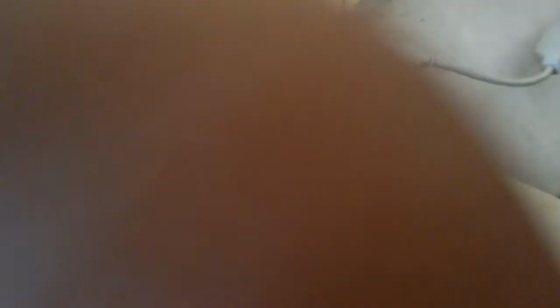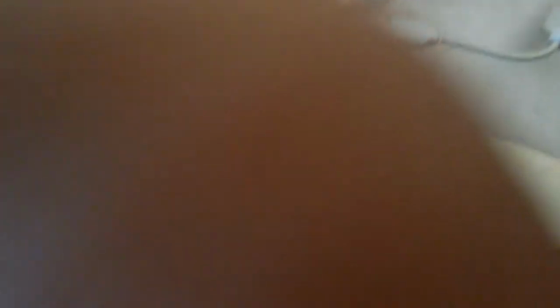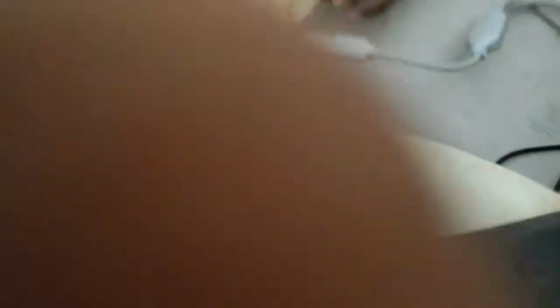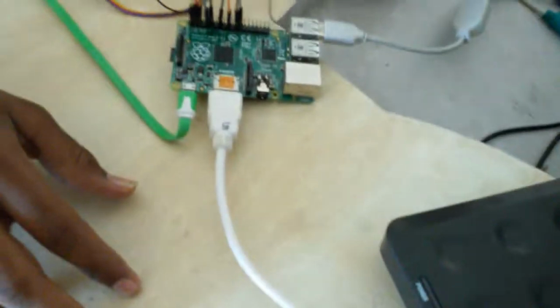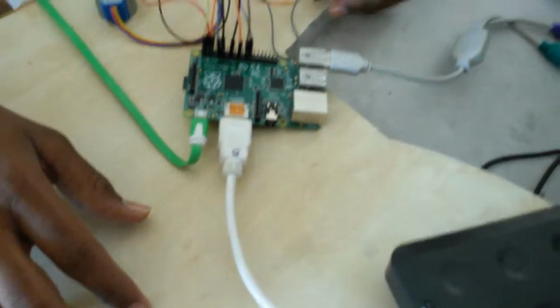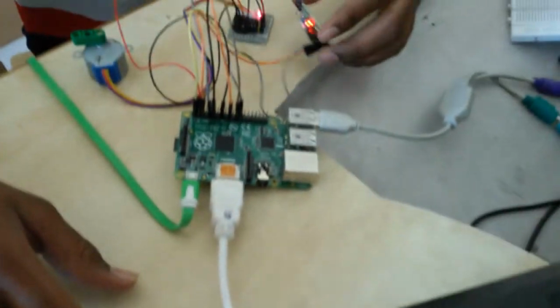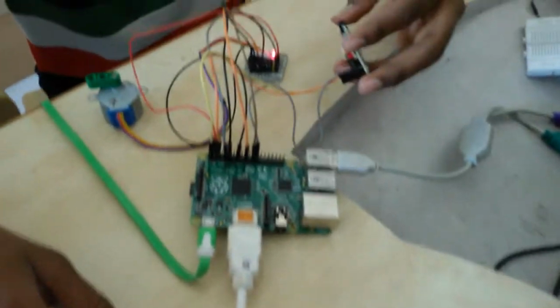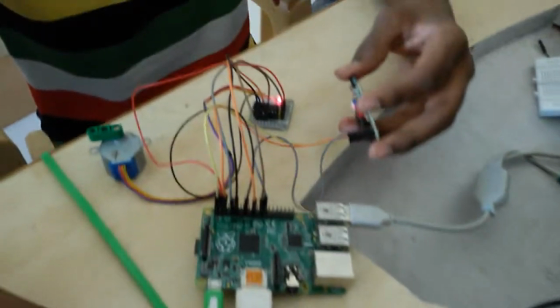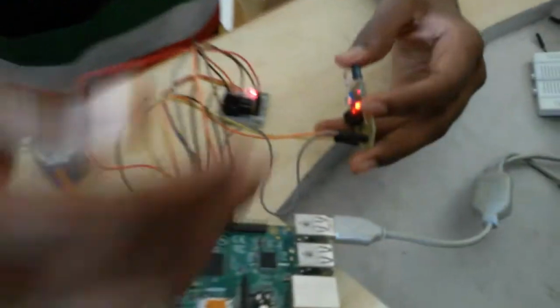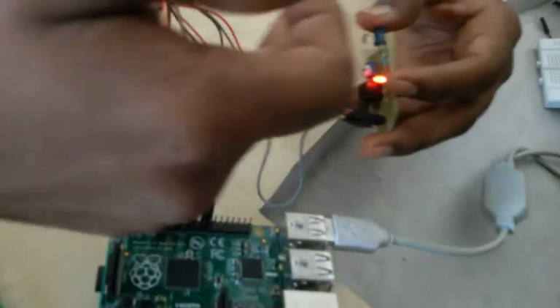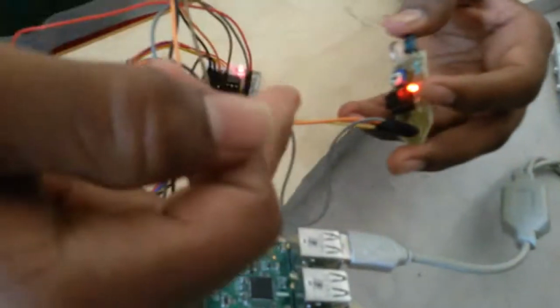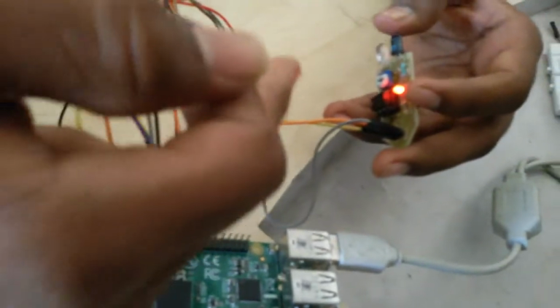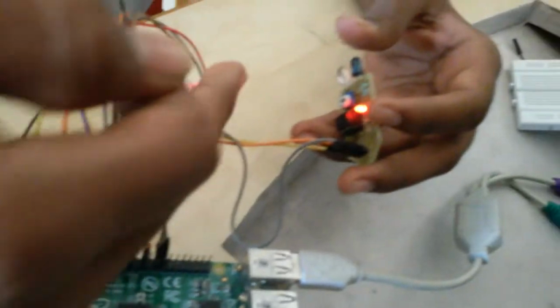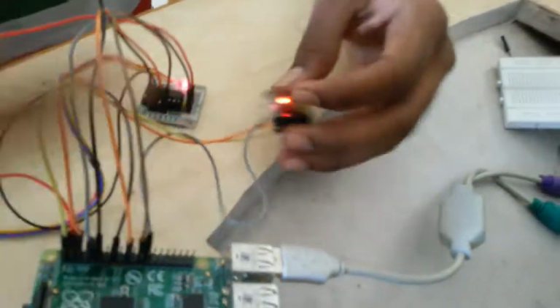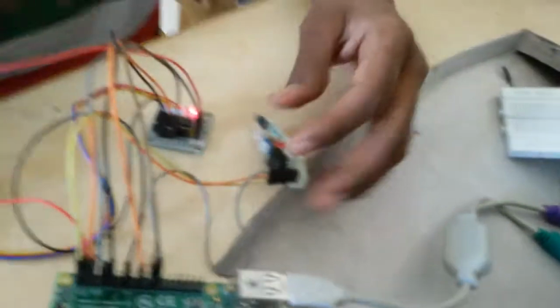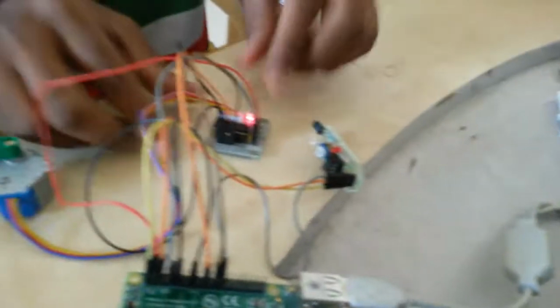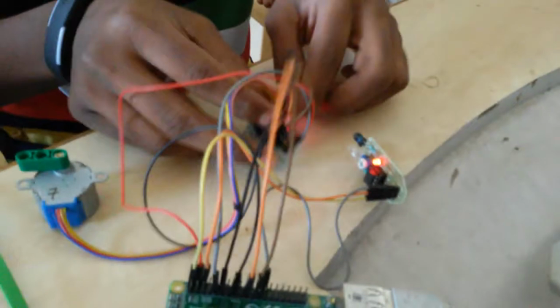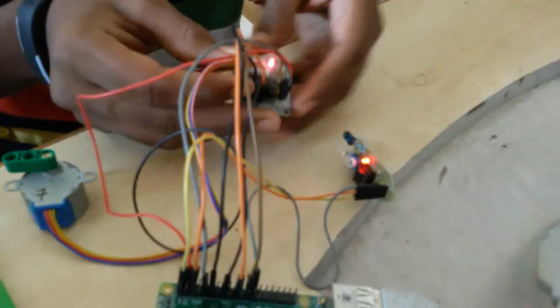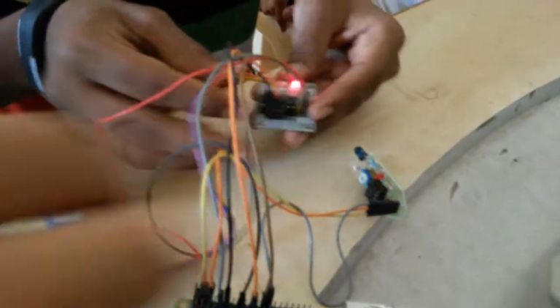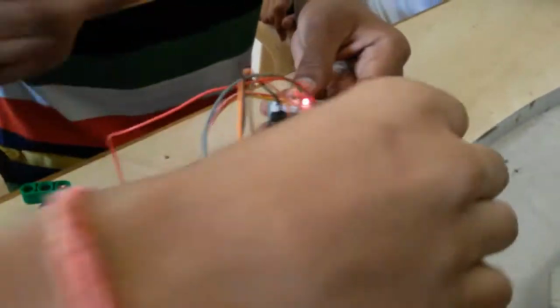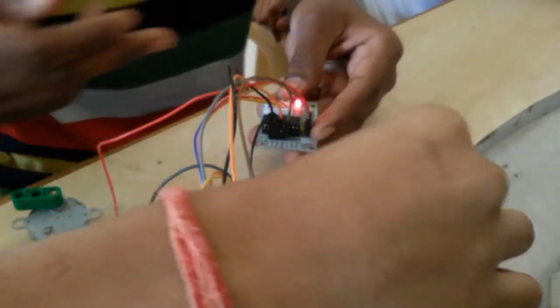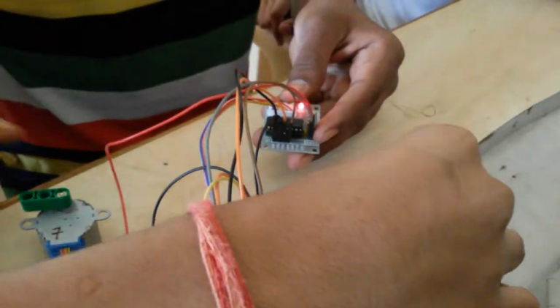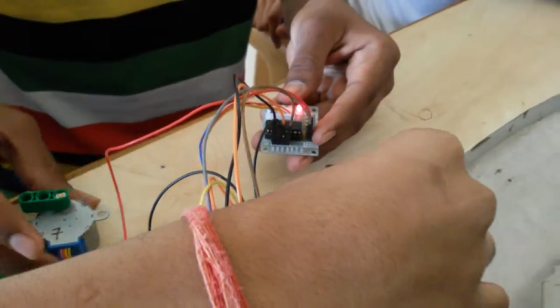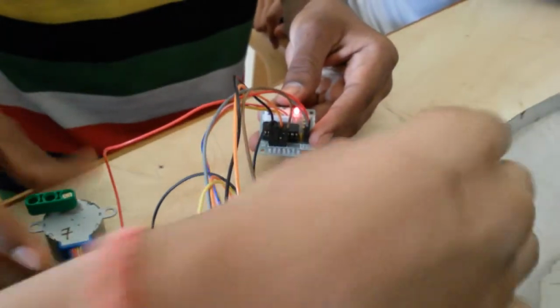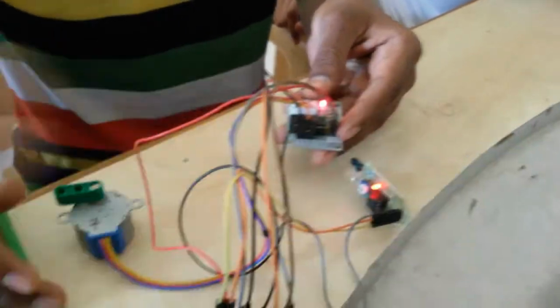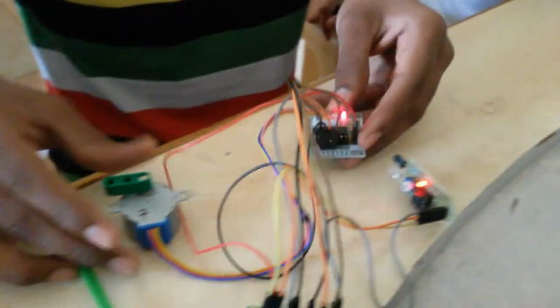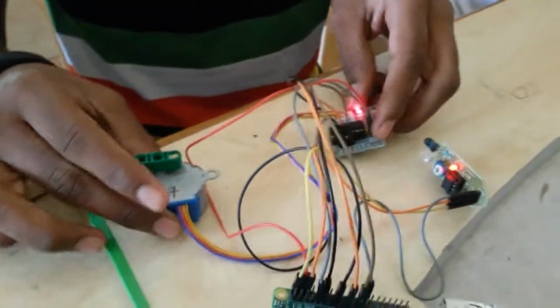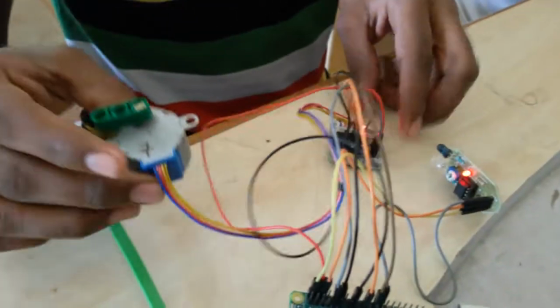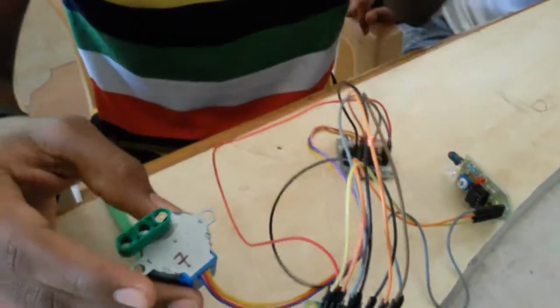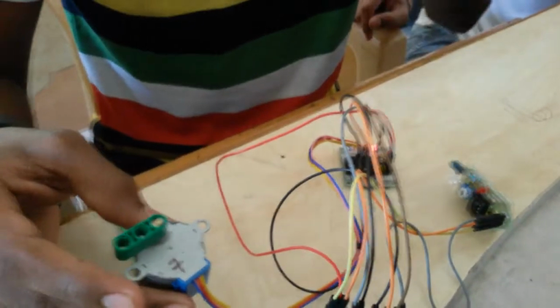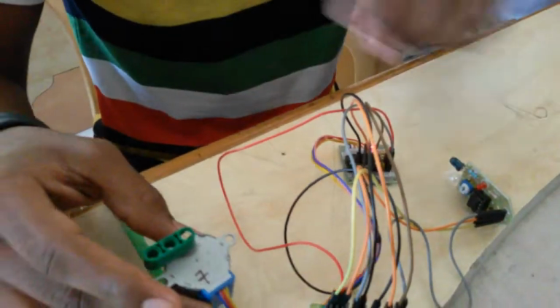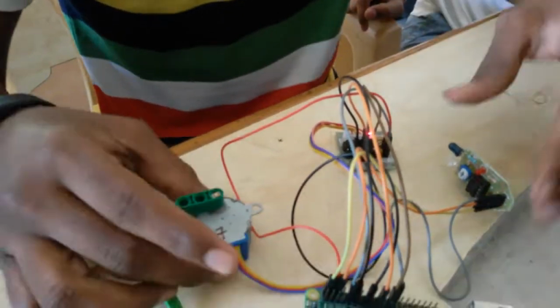This is called IR sensor, which detects the object. This is called motor driver, which controls the stepper motor. This is called stepper motor.